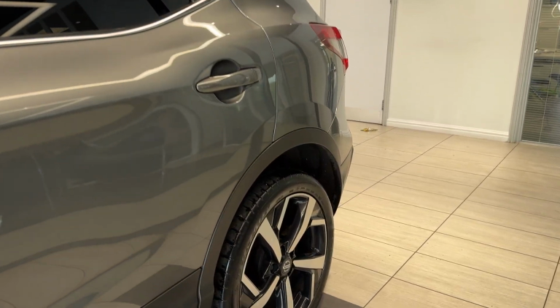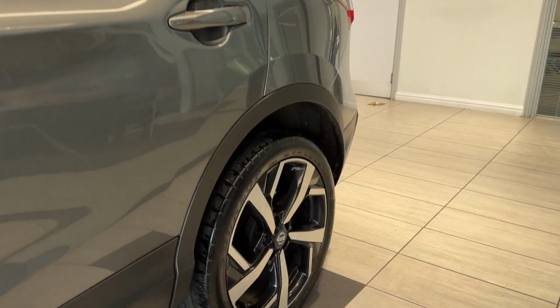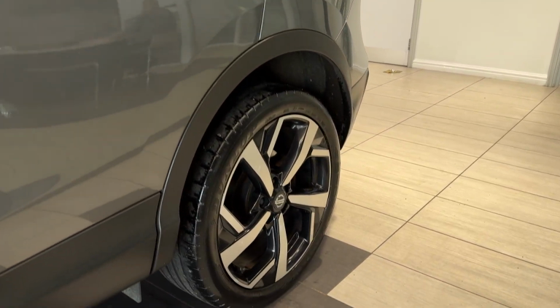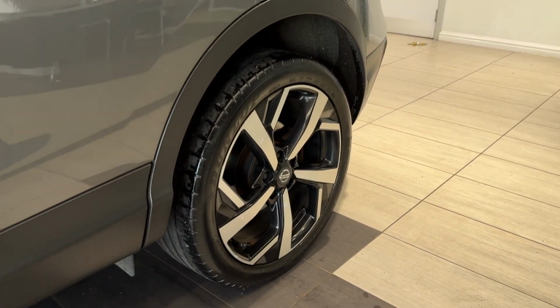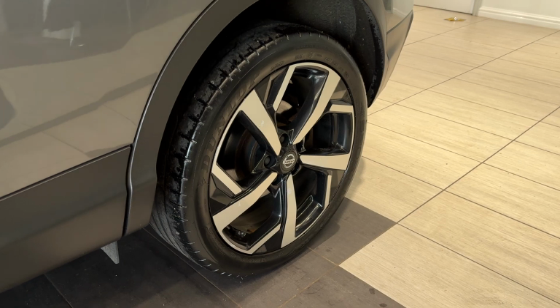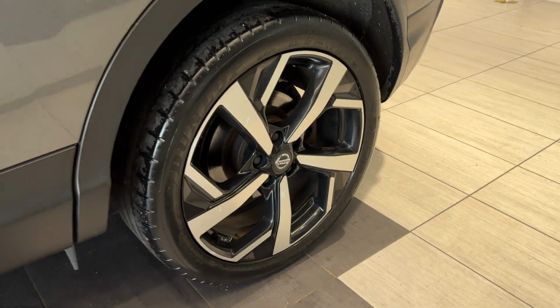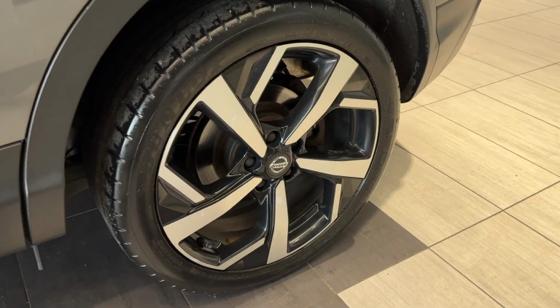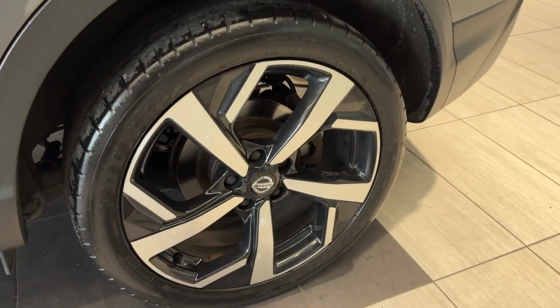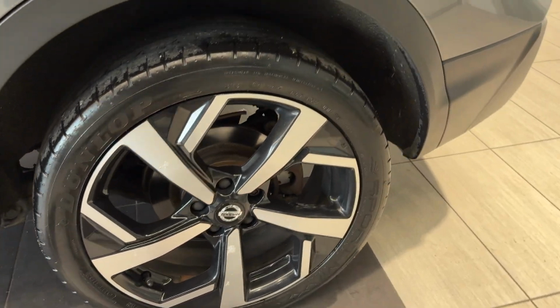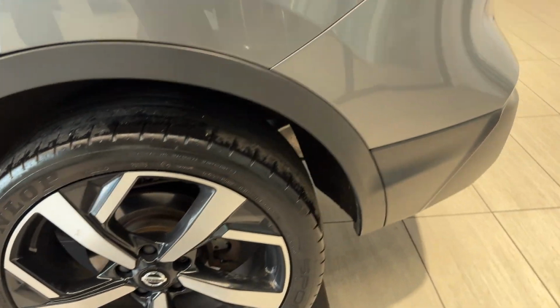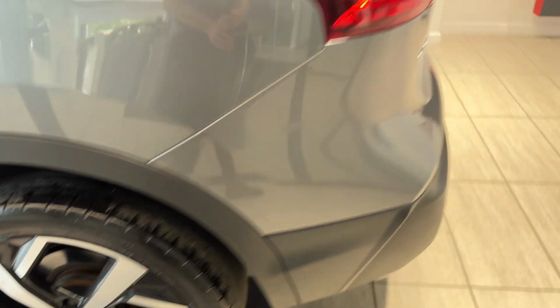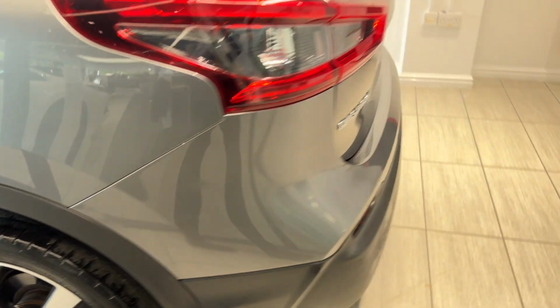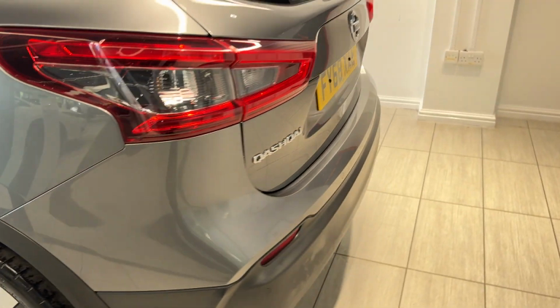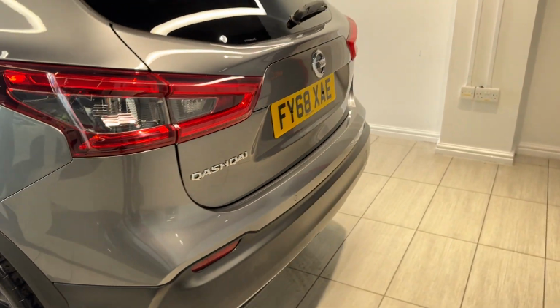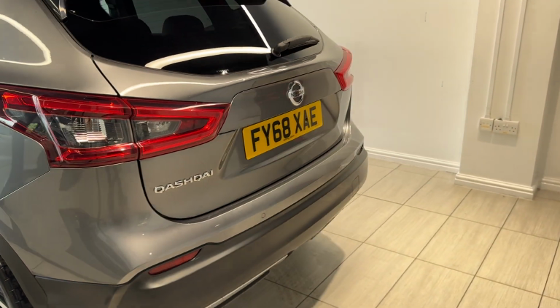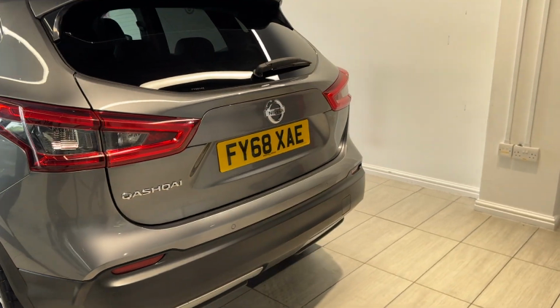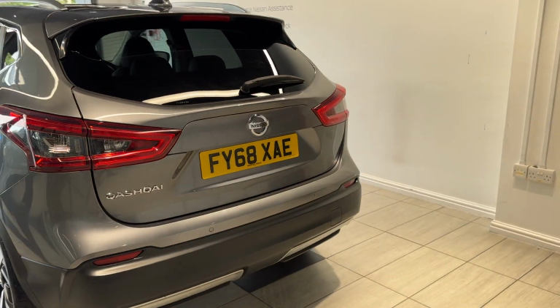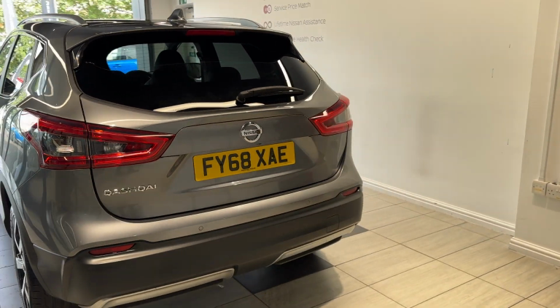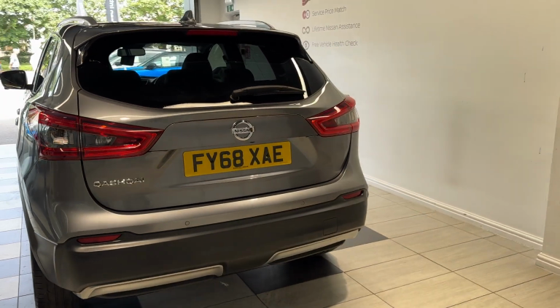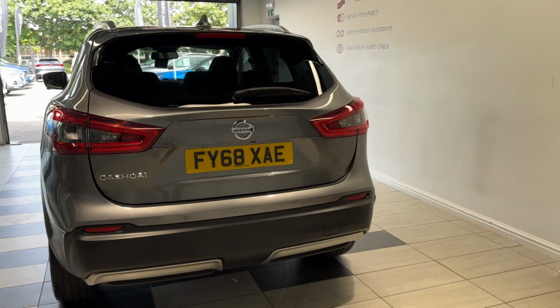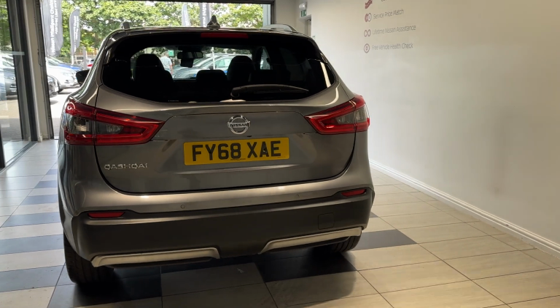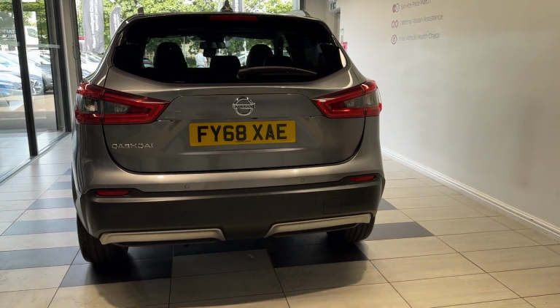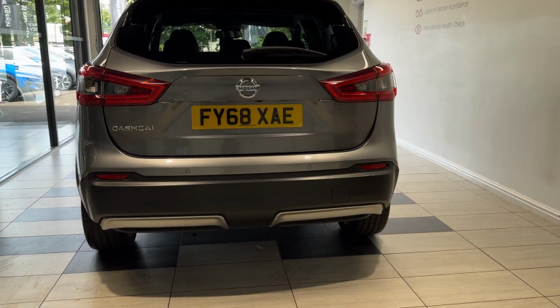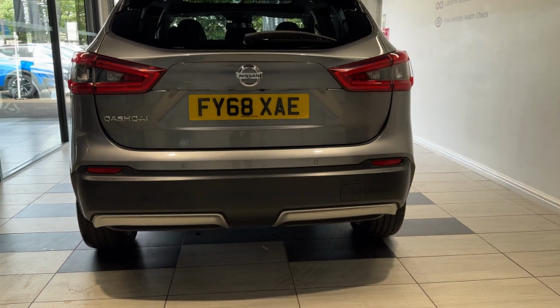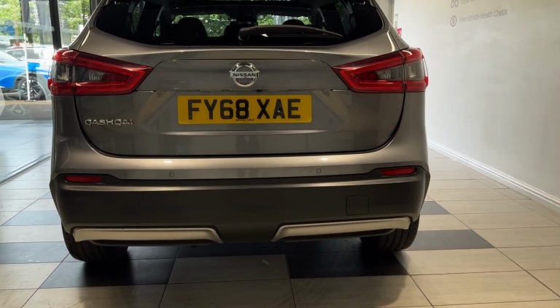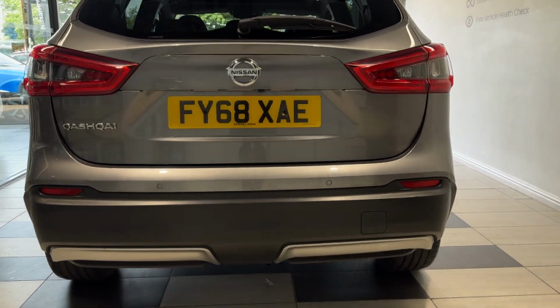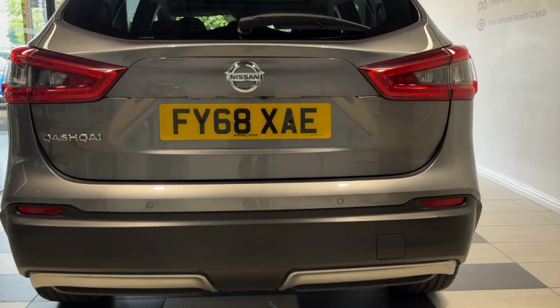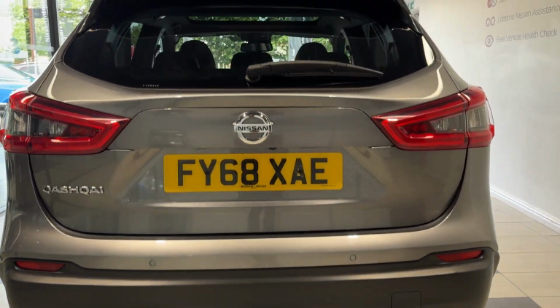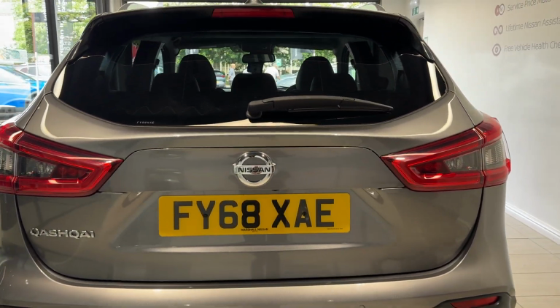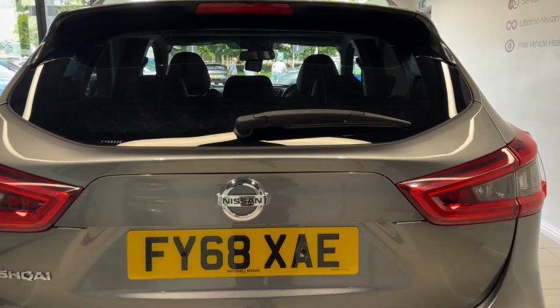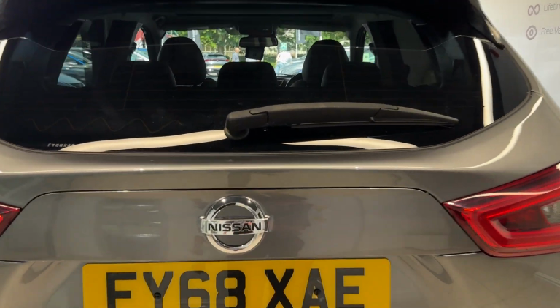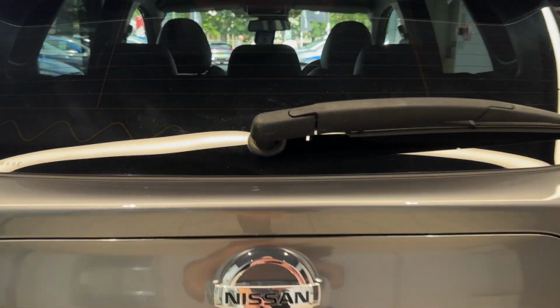Now down to the rear wheel. Coming round to the back, we have rear parking sensors and a reversing camera. Let's take a look inside the boot.